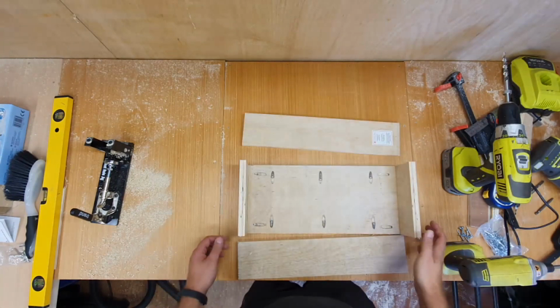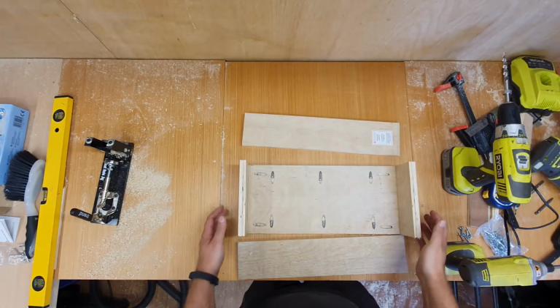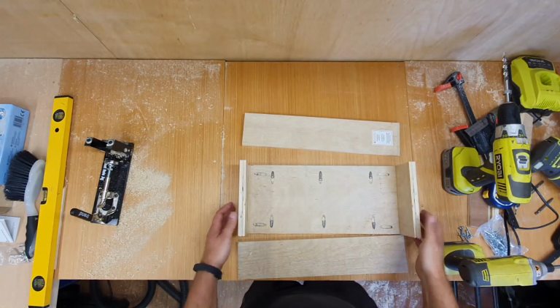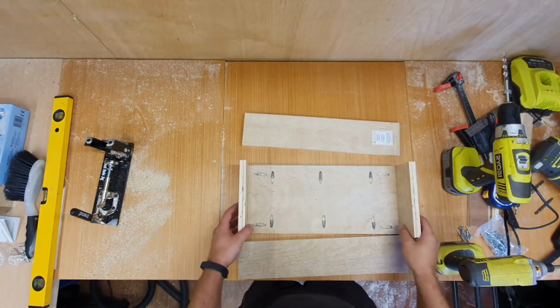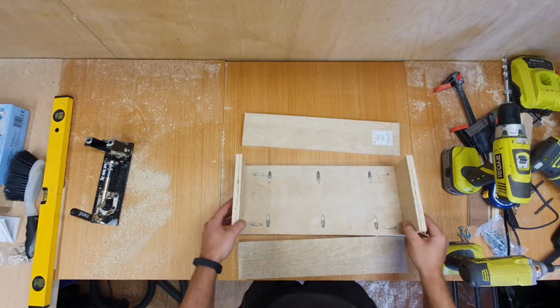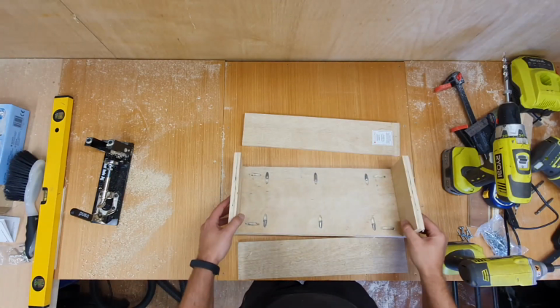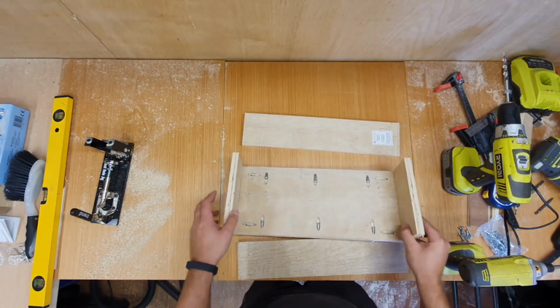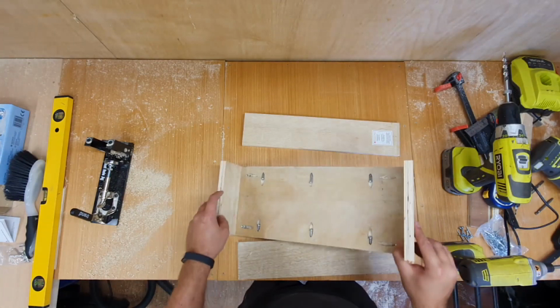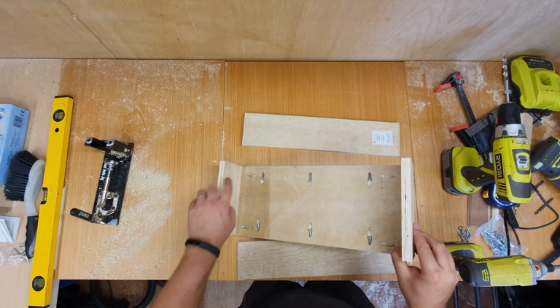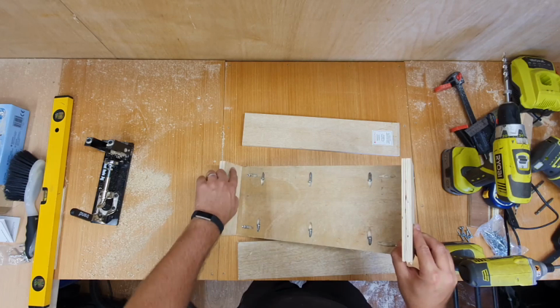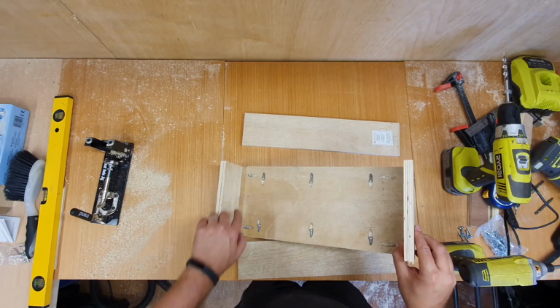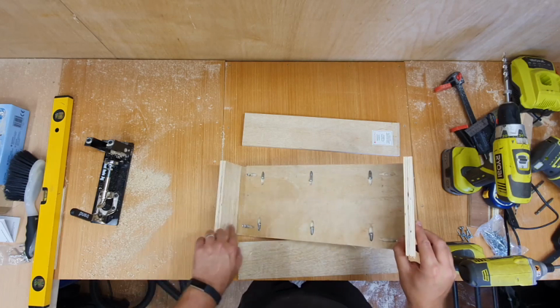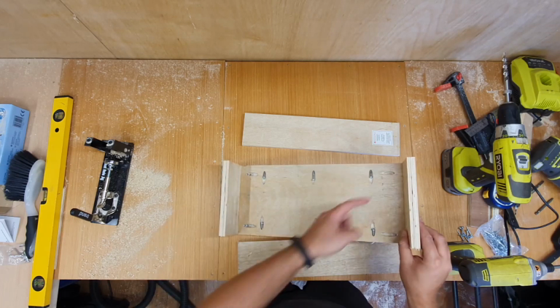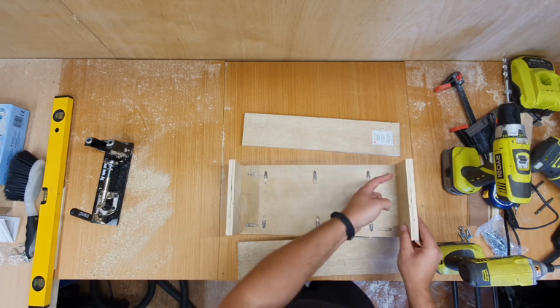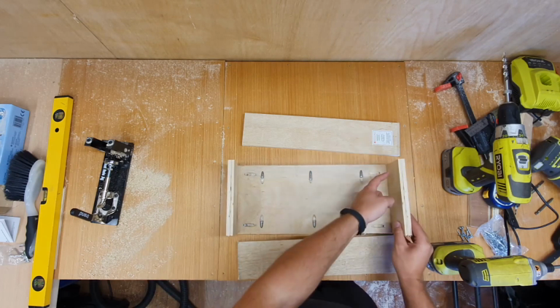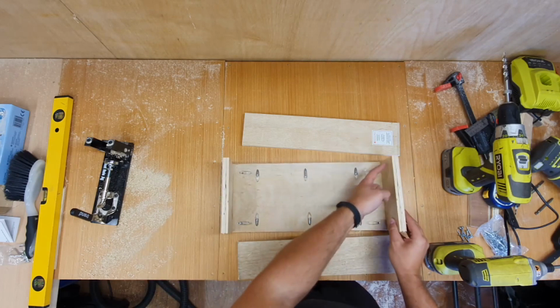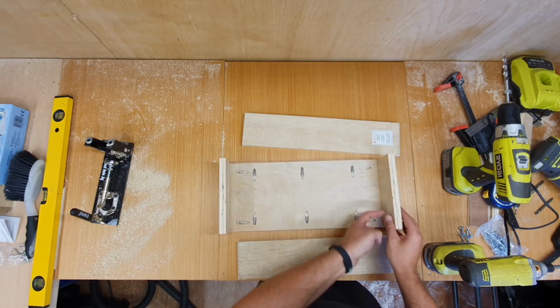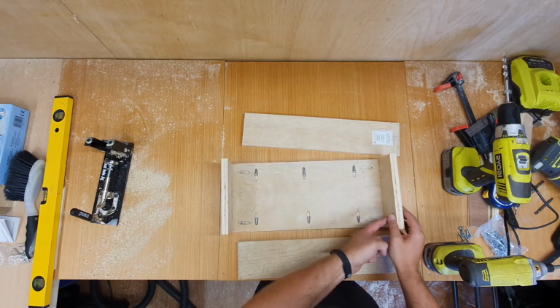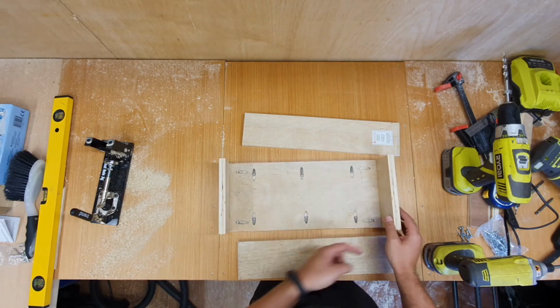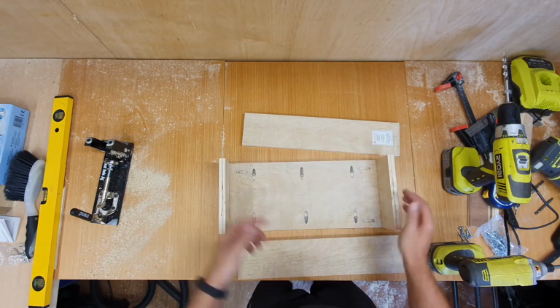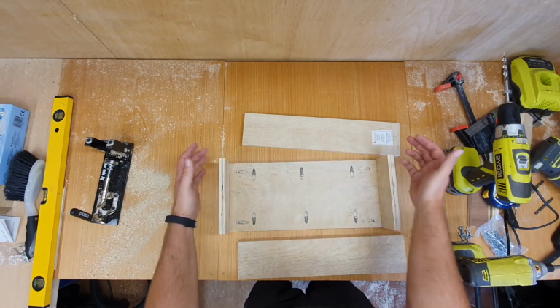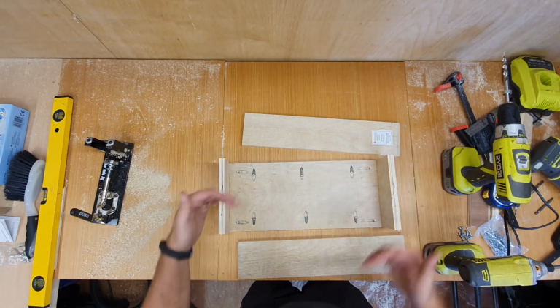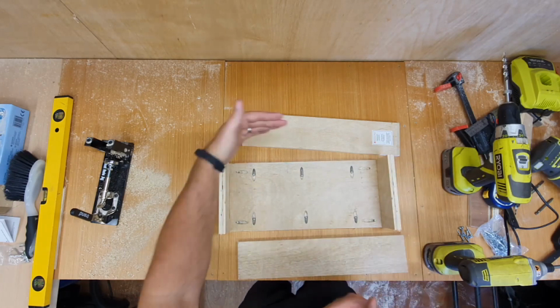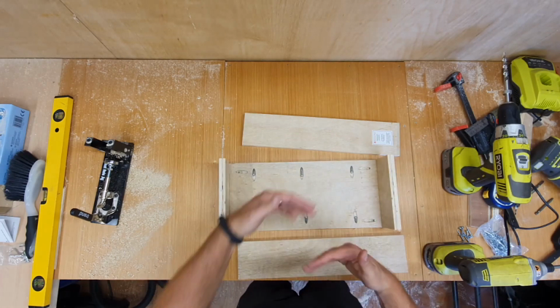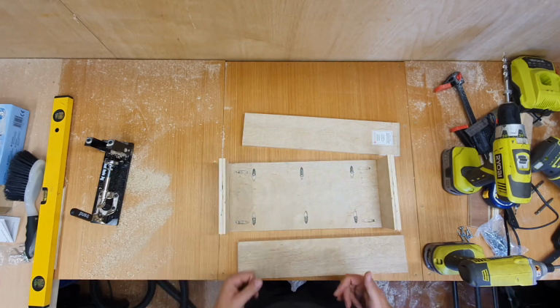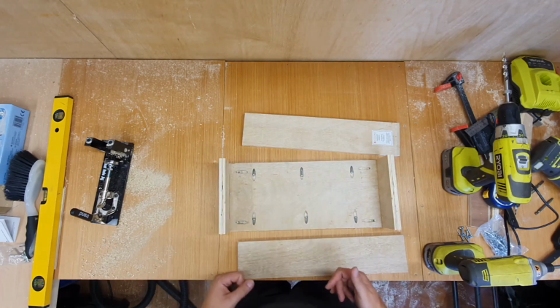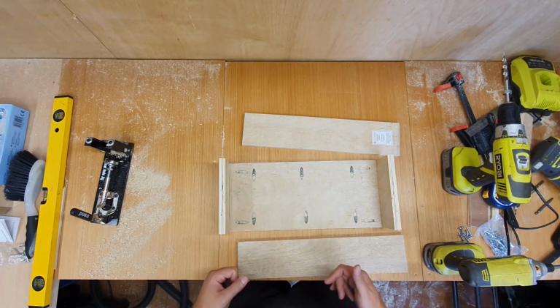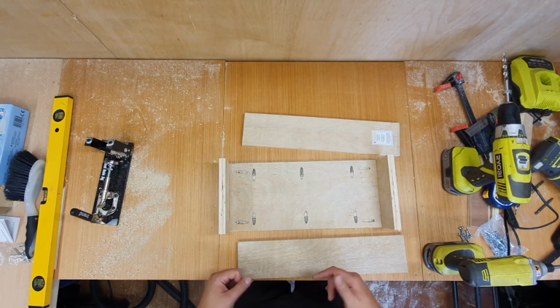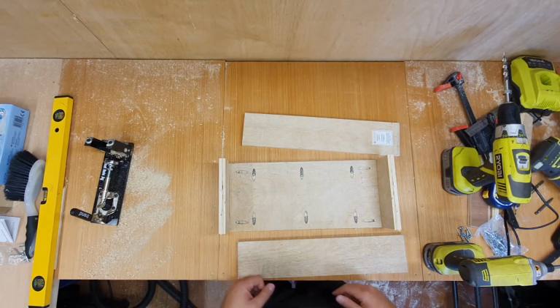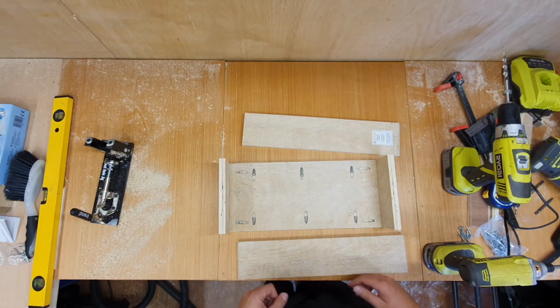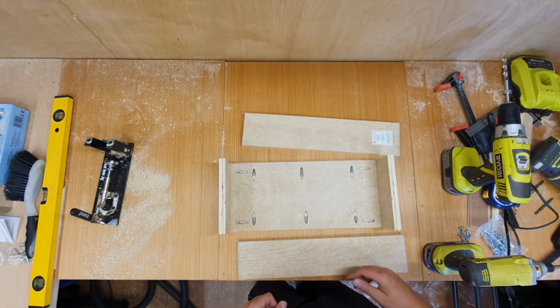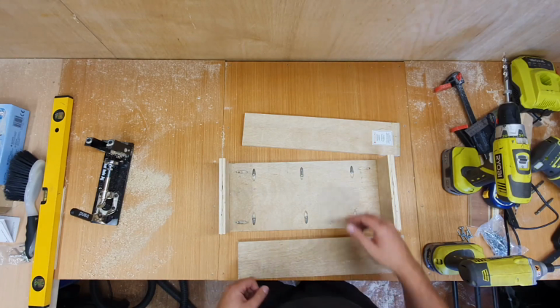One quick thing I forgot to do was put holes on either side to pull the front and back together, so I'm going to get that done now.